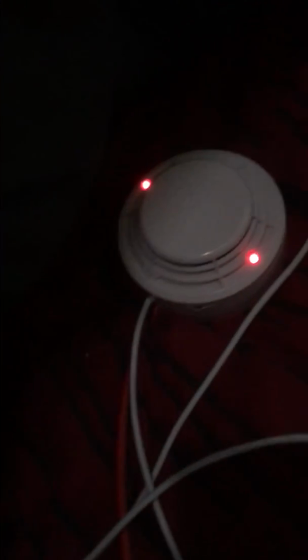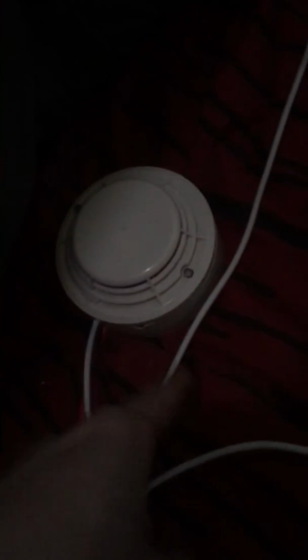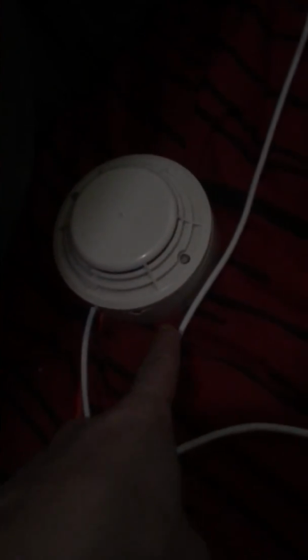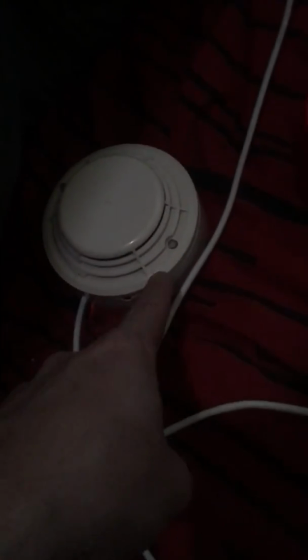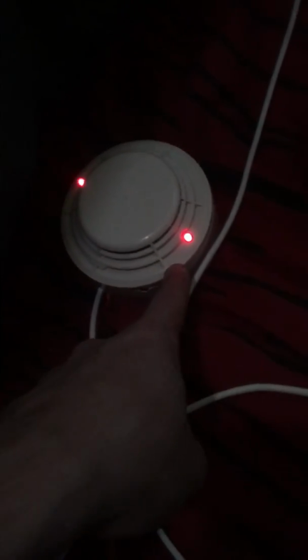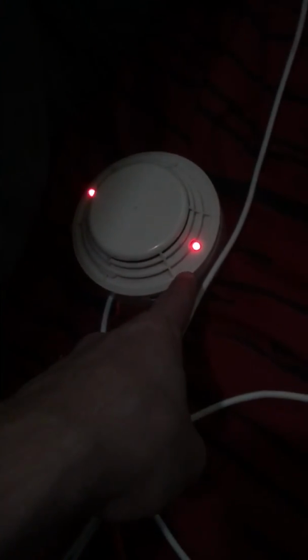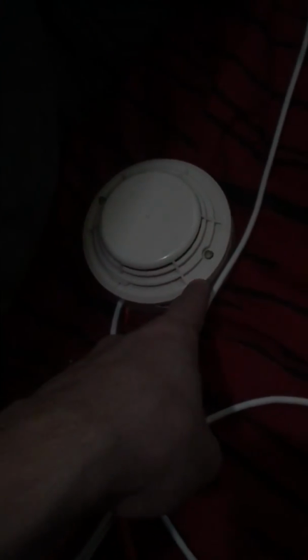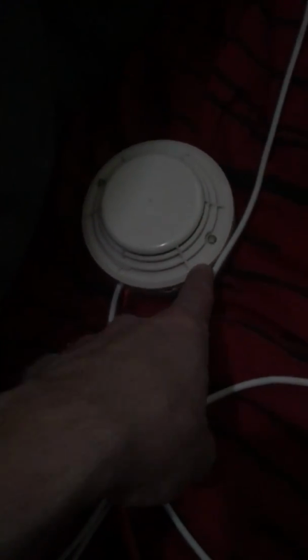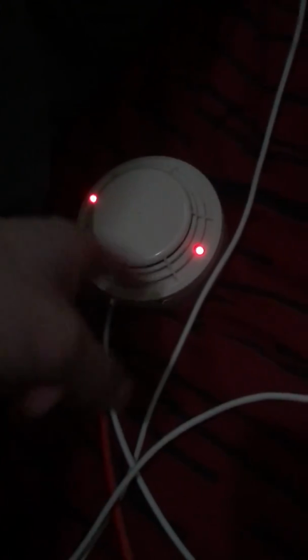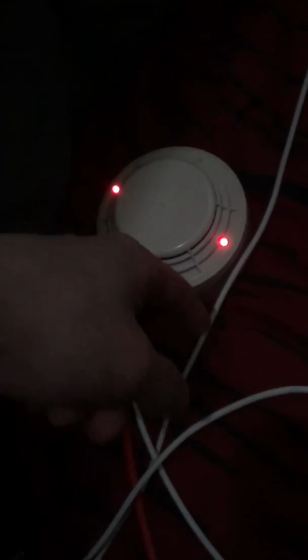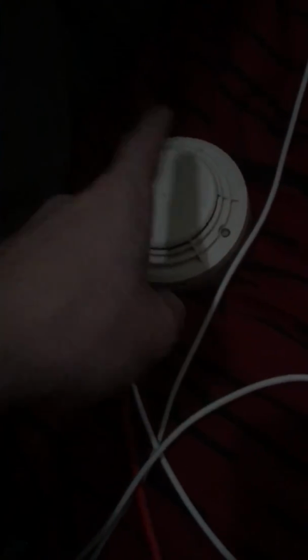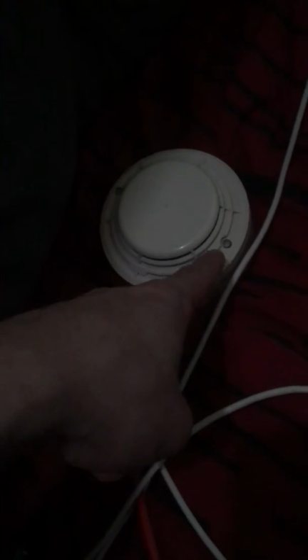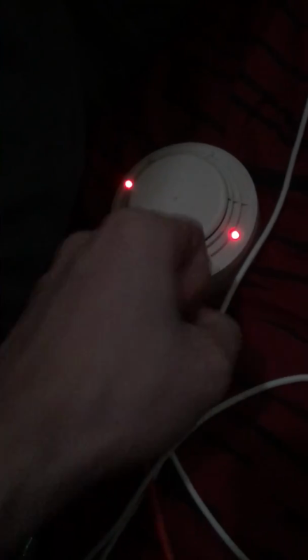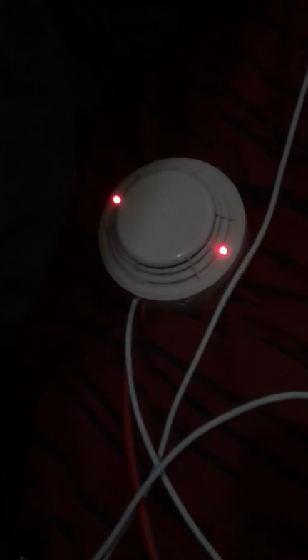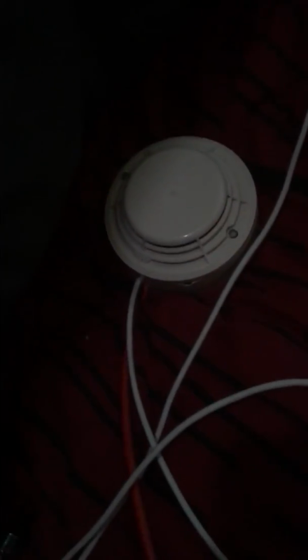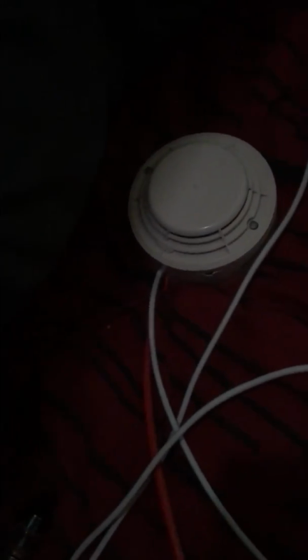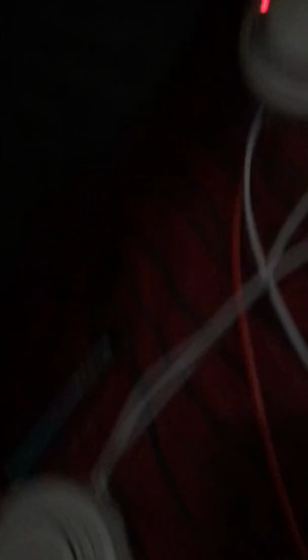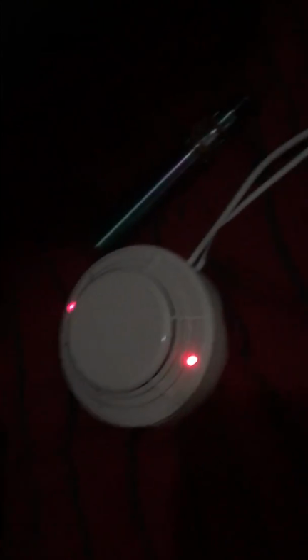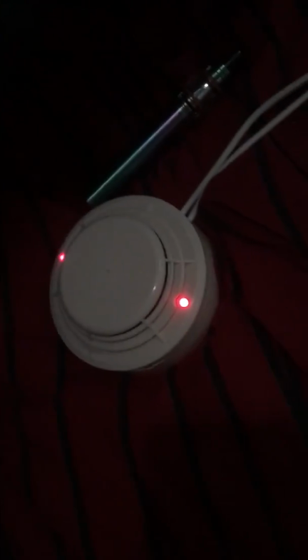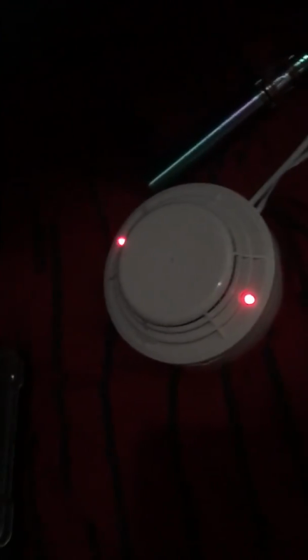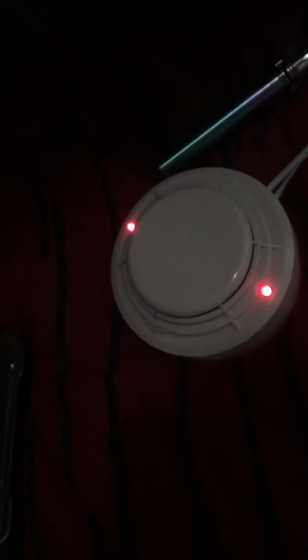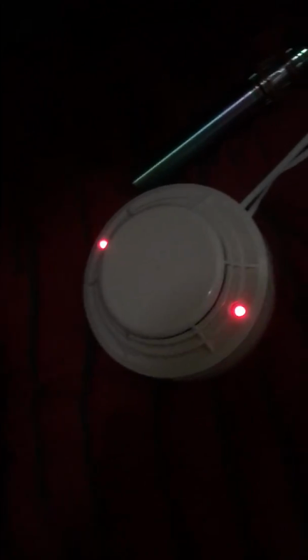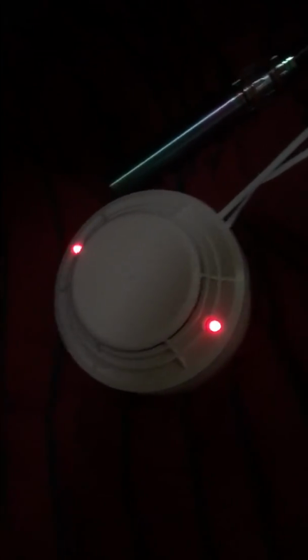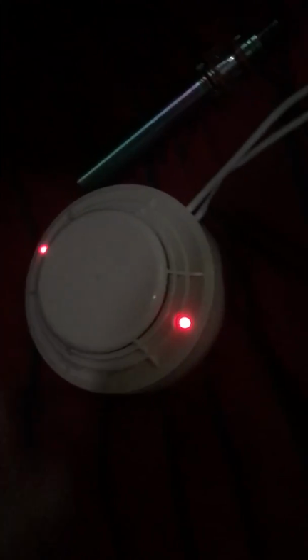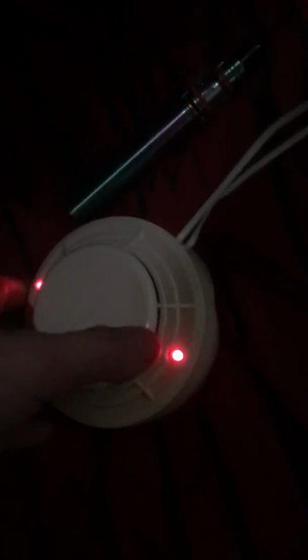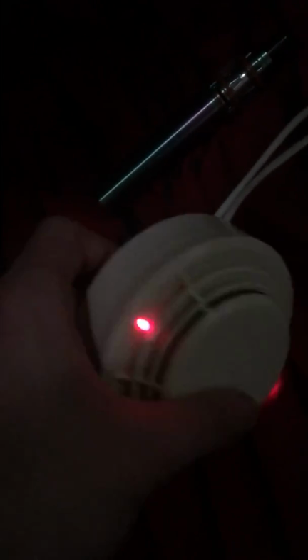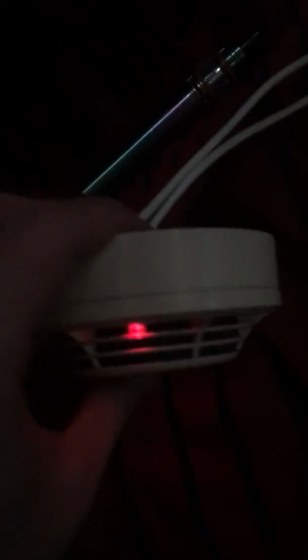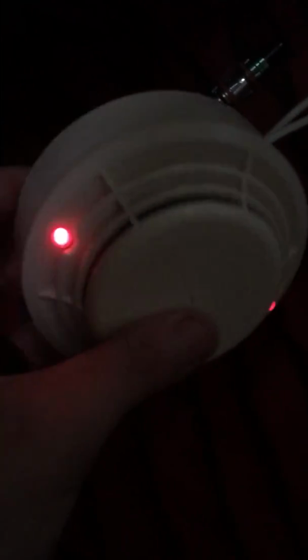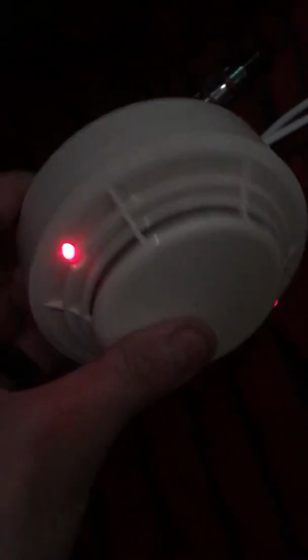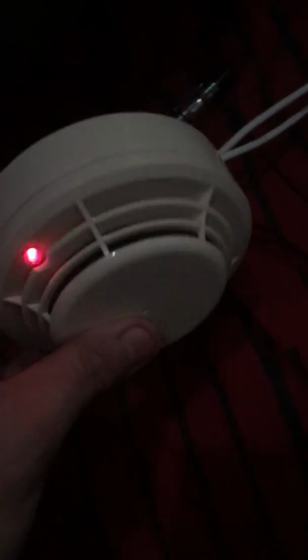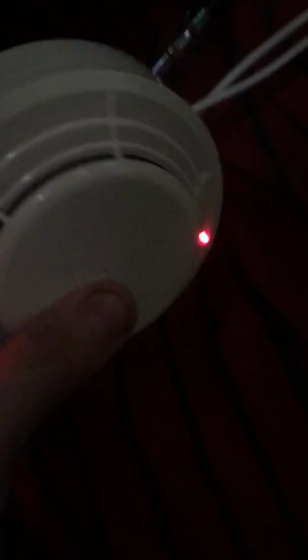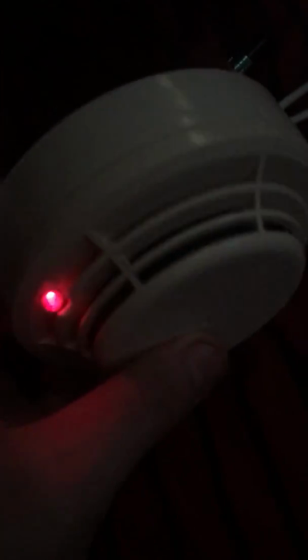When it does this, it means it's ready to be reset — the detector's clear, and it's flashing like that telling you it's ready to be reset. But if it stays solid like this, that means there's still smoke trapped in the chamber, so it won't need clearing out.